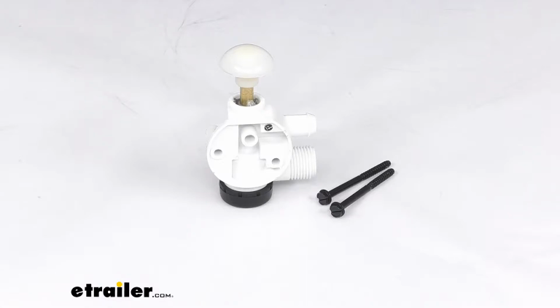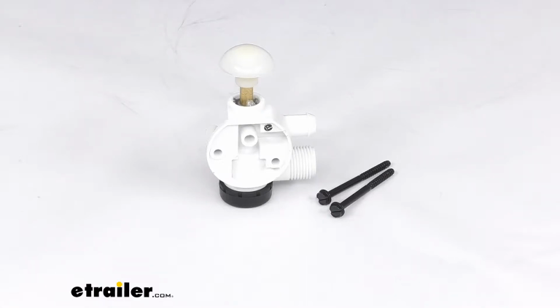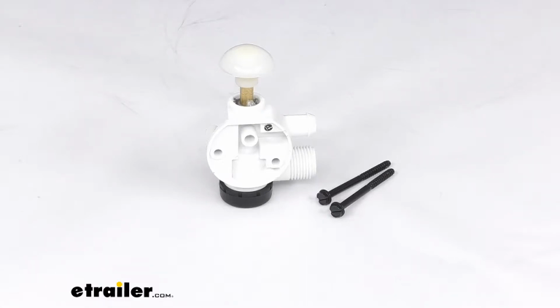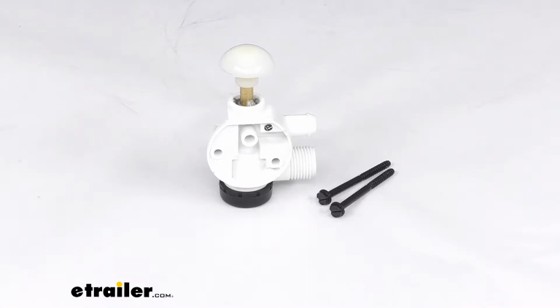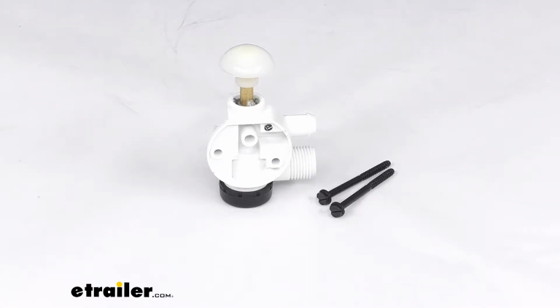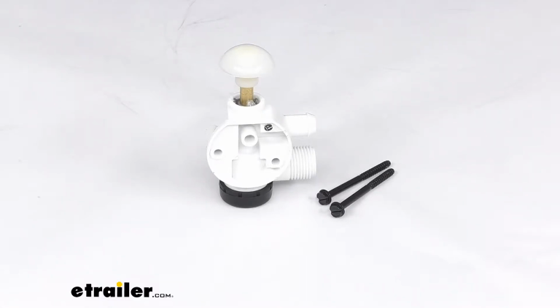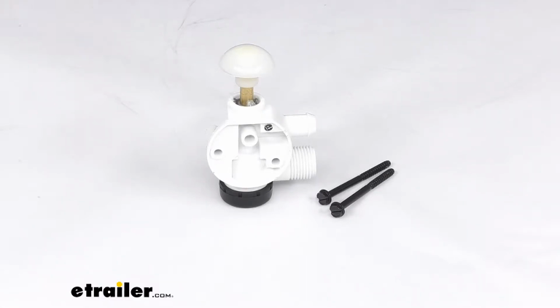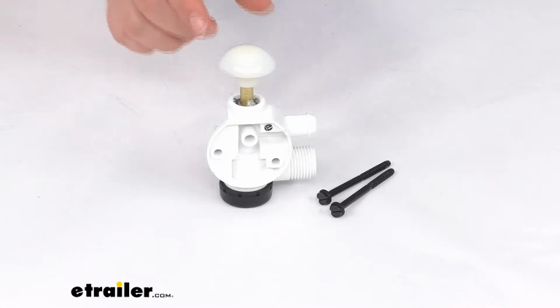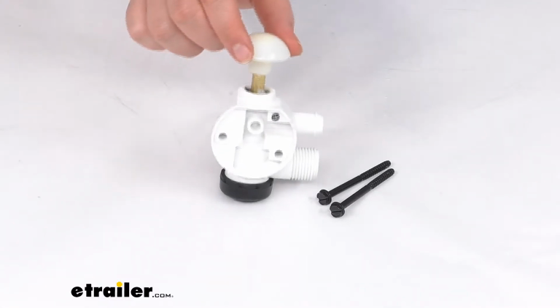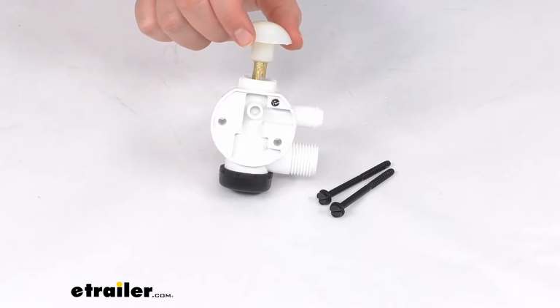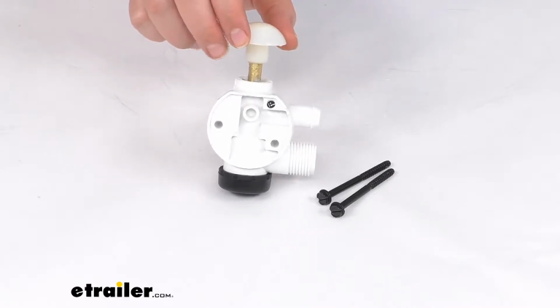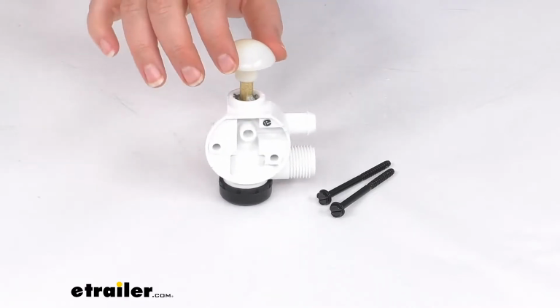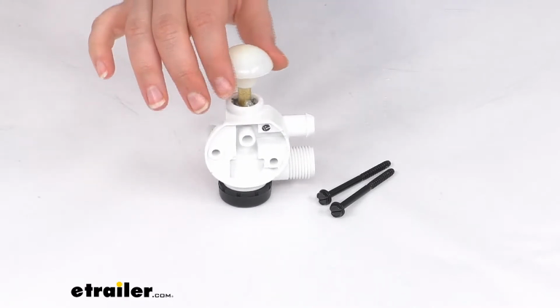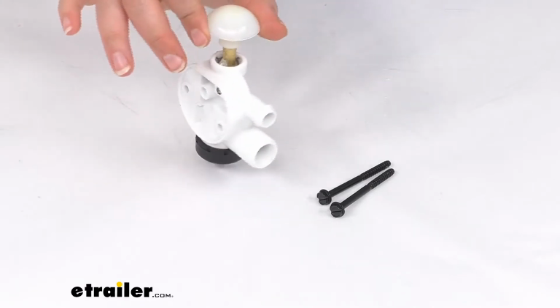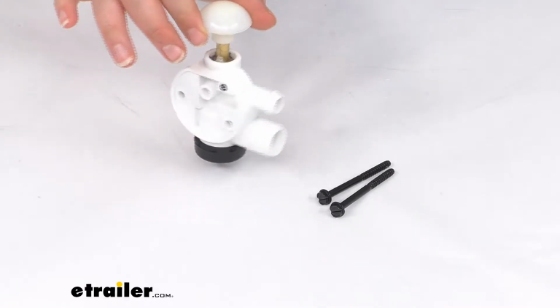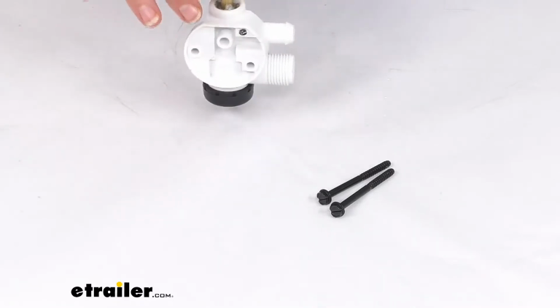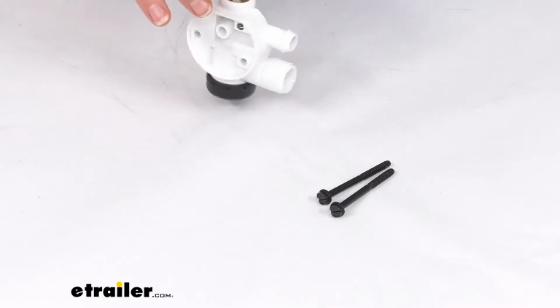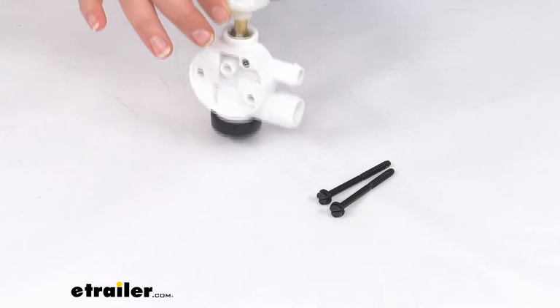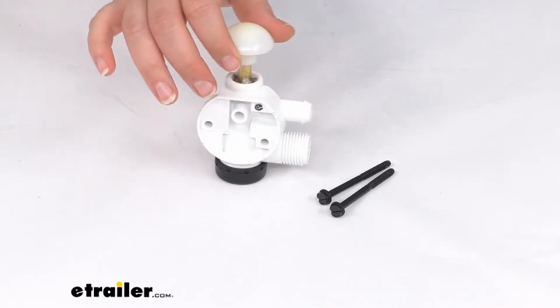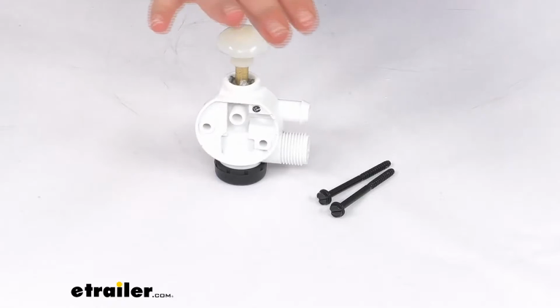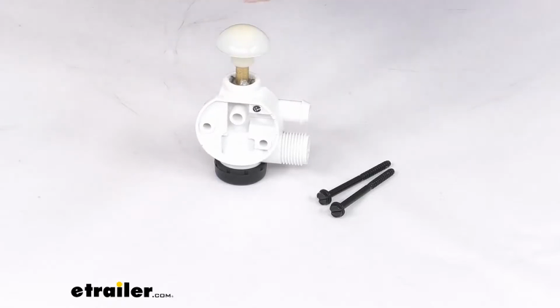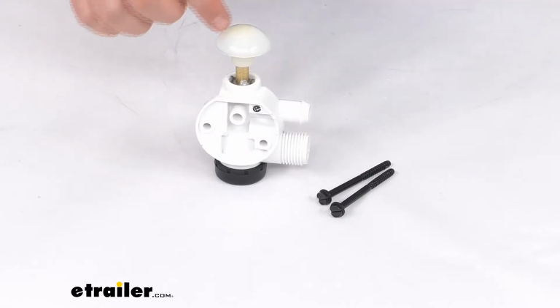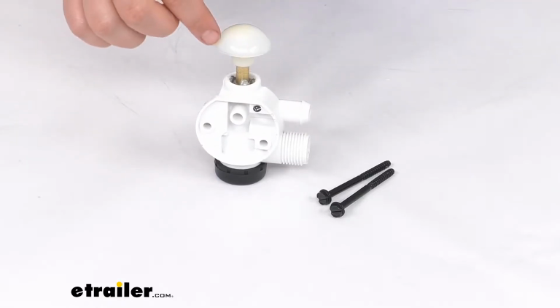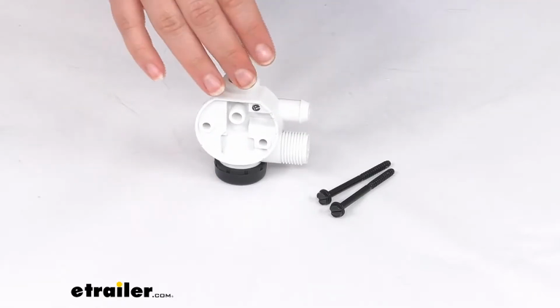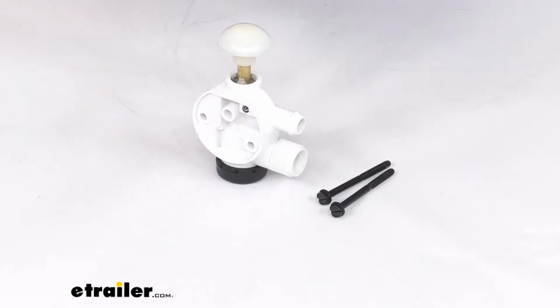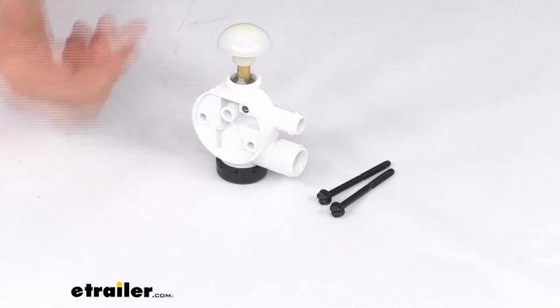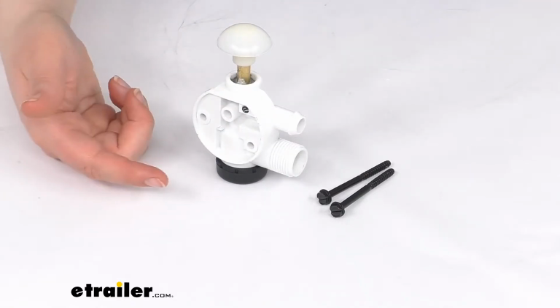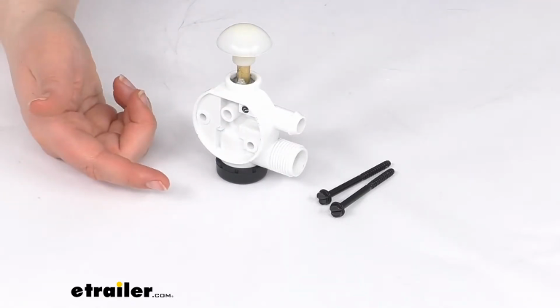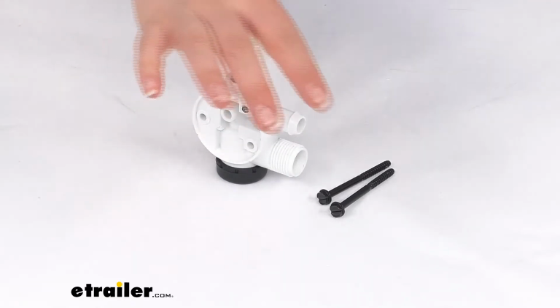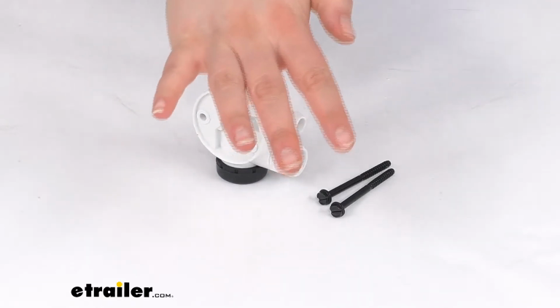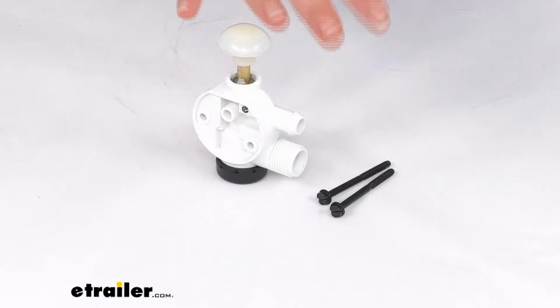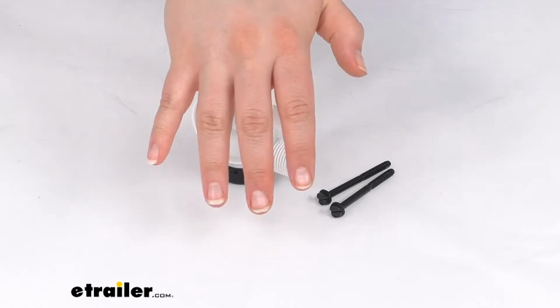Hey everyone, I'm Ellen here at eTrailer.com and today we're taking a look at the replacement water valve for your Petal Flush Dometic RV toilet. This is going to be that little piece on the inside of the petal to actually pump the water through and get everything moving.